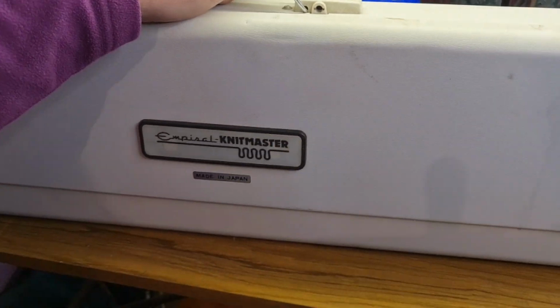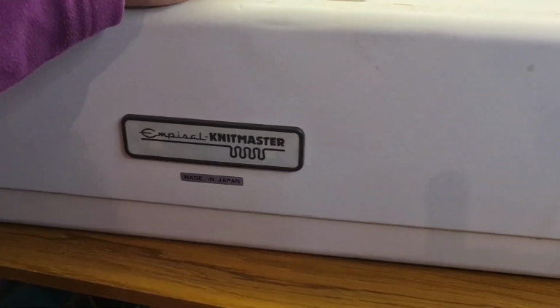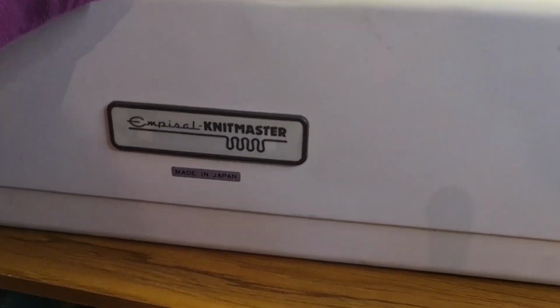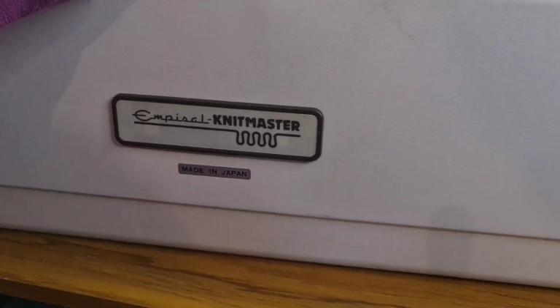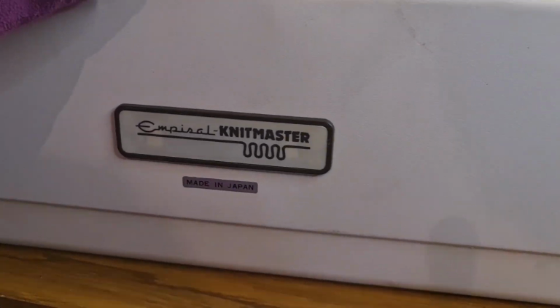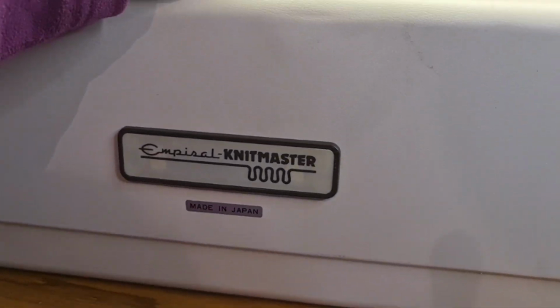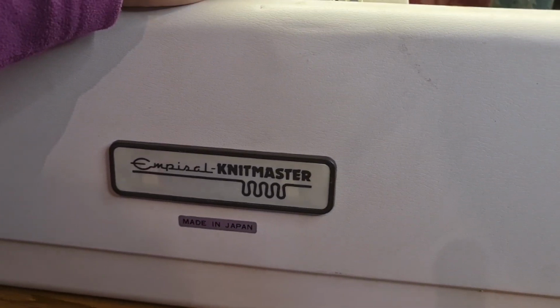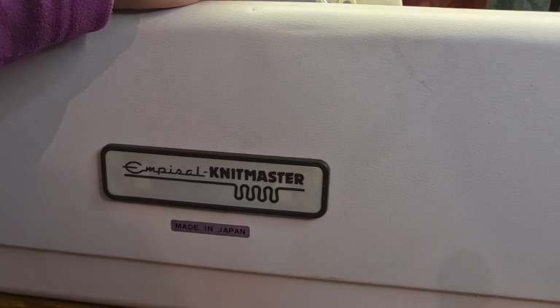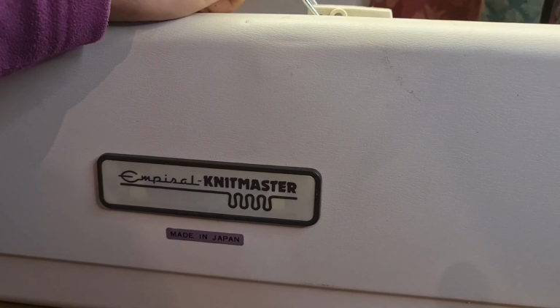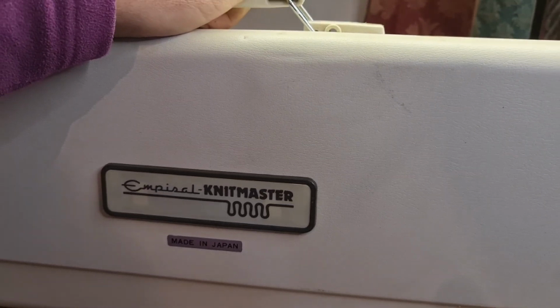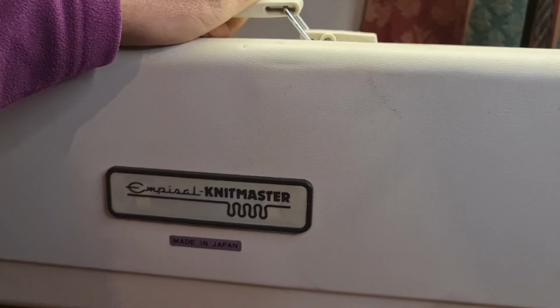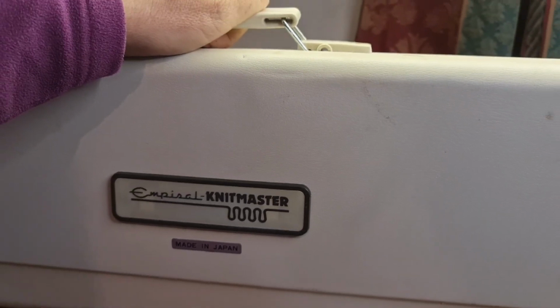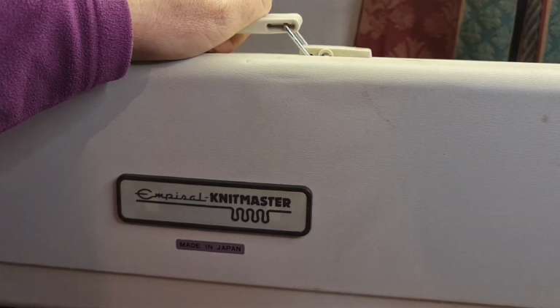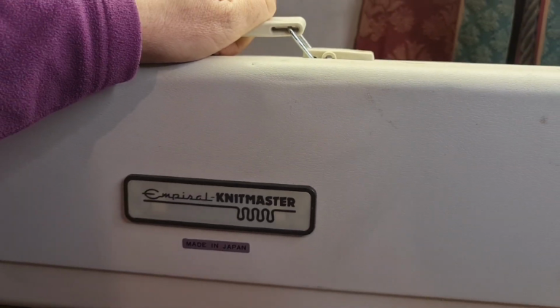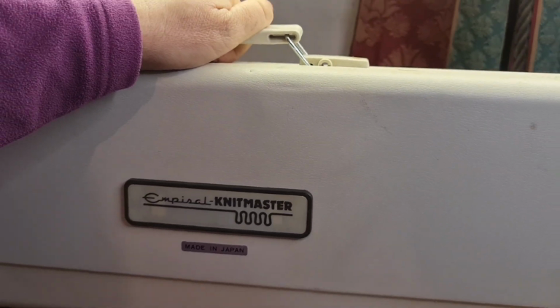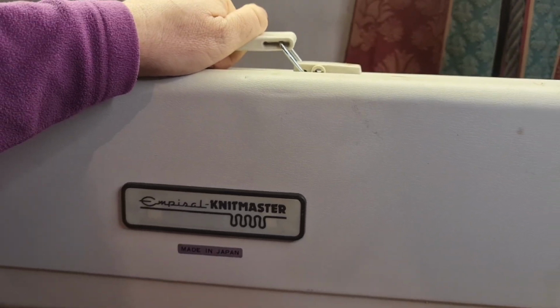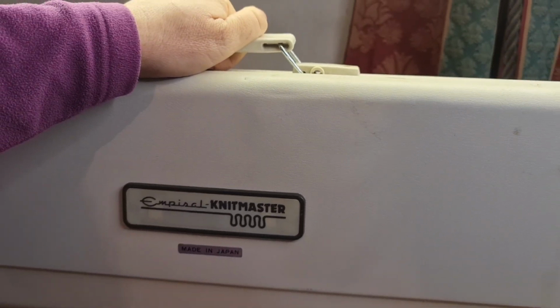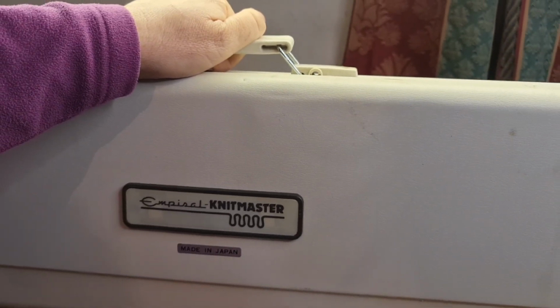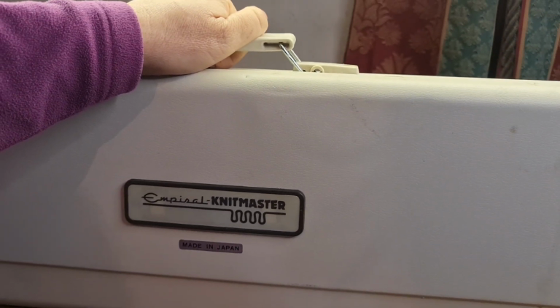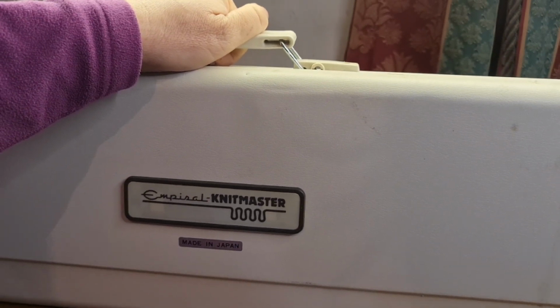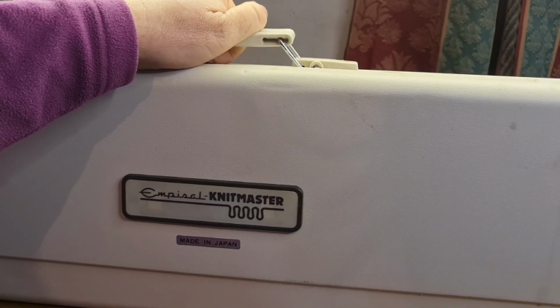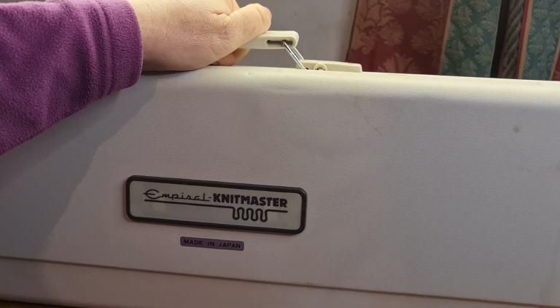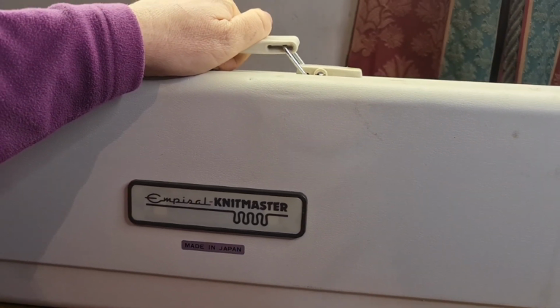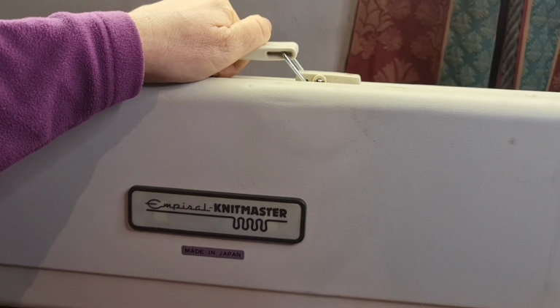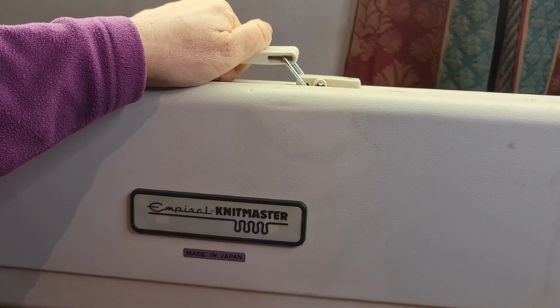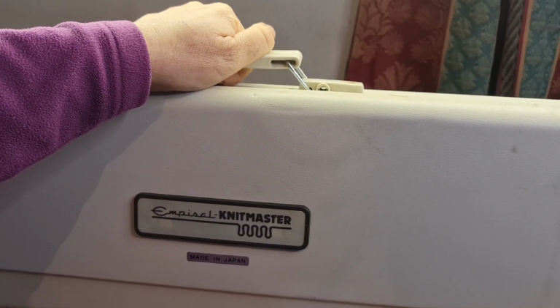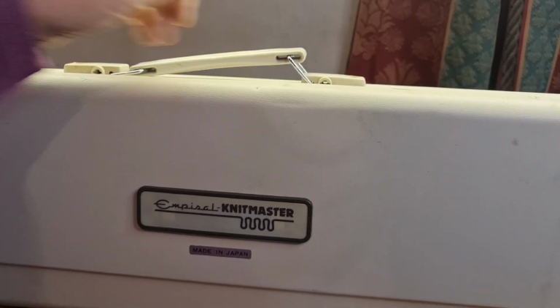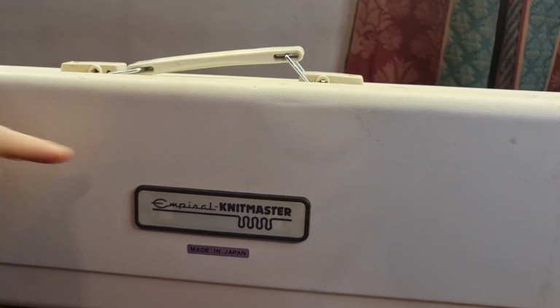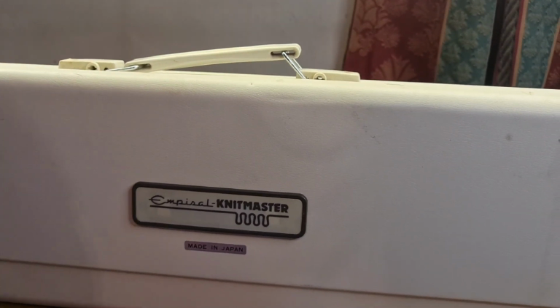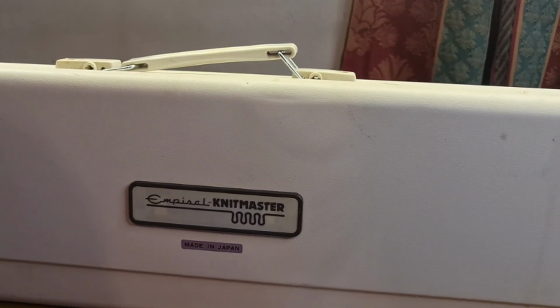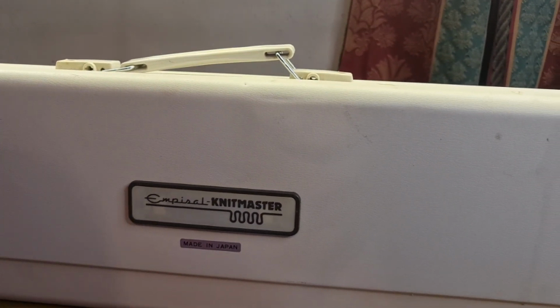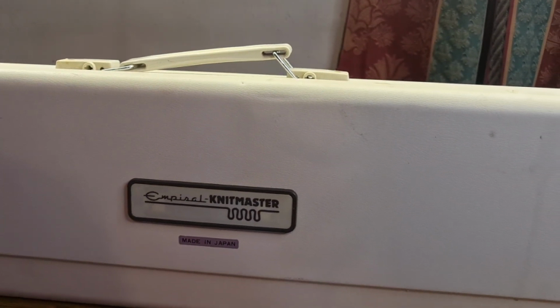Thank you for watching, I hope this is helpful. I've got one more video to shoot now on how to change a sponge bar in this Knitmaster — I've got to put it back on the table now. Thanks for watching — please like, subscribe, share, and give me a comment so I know you're there!